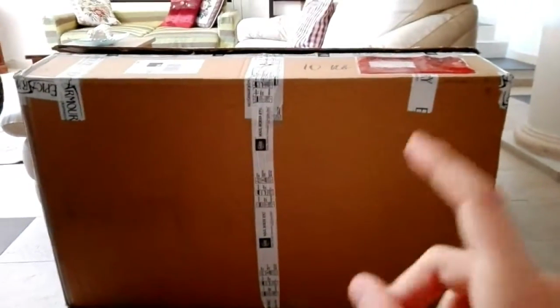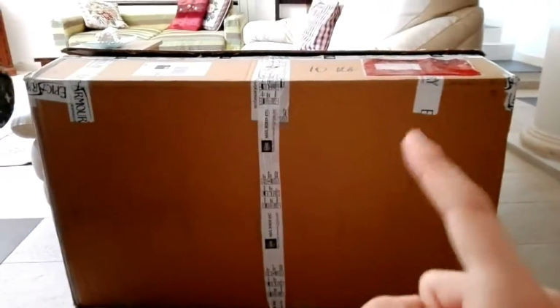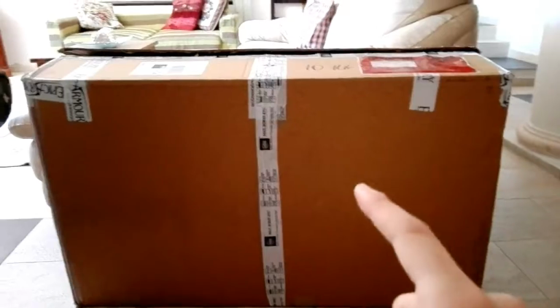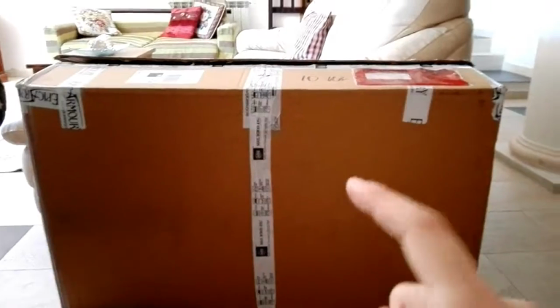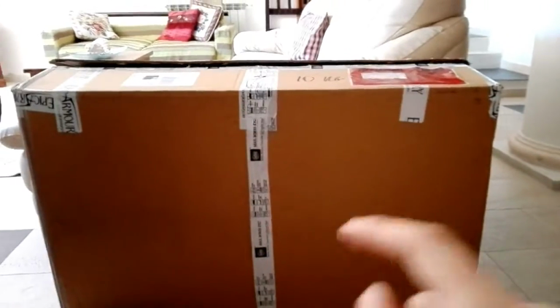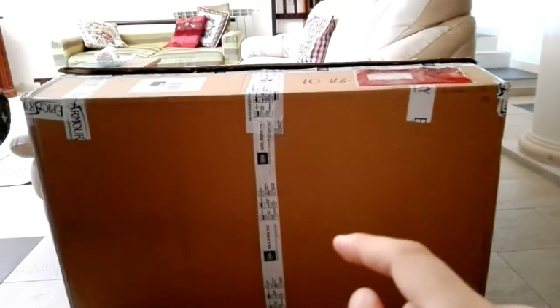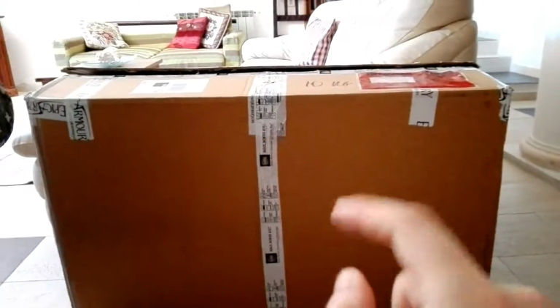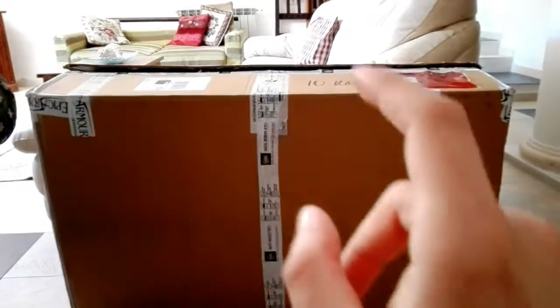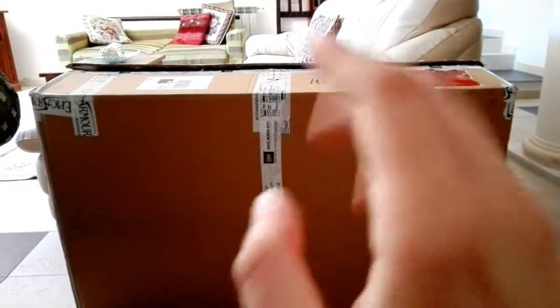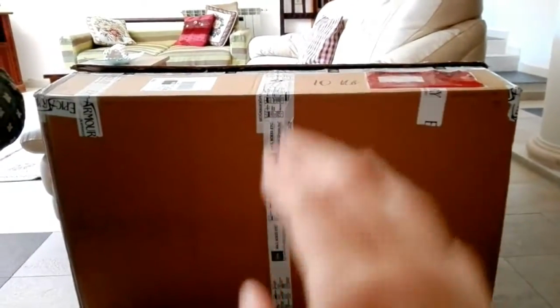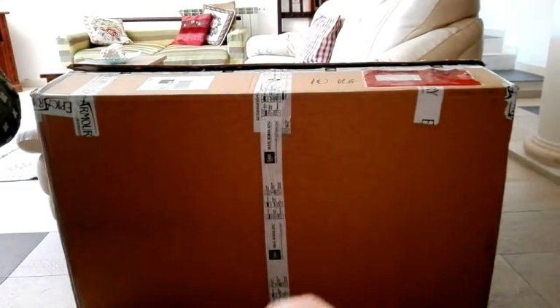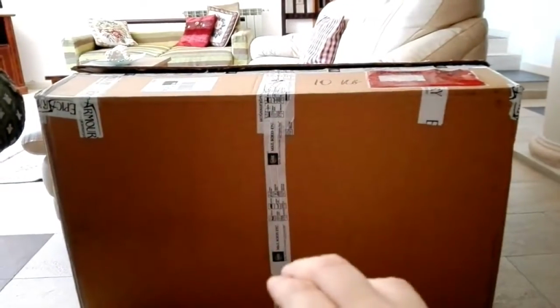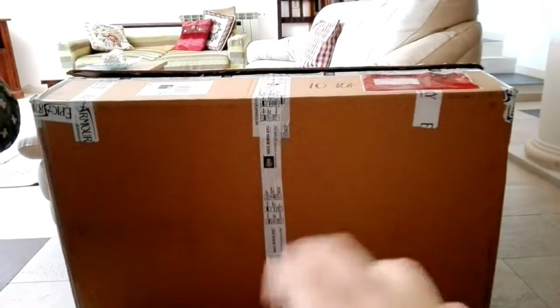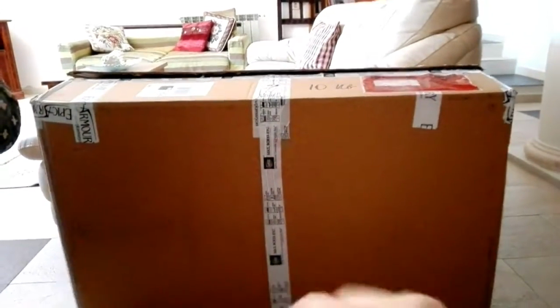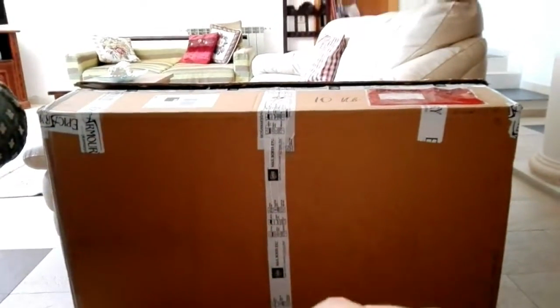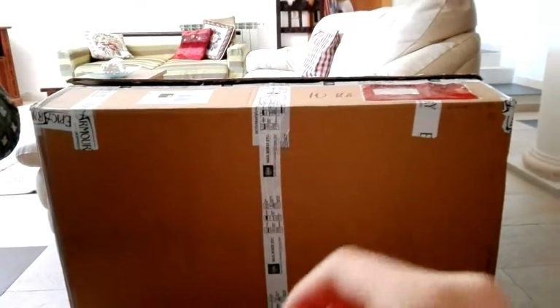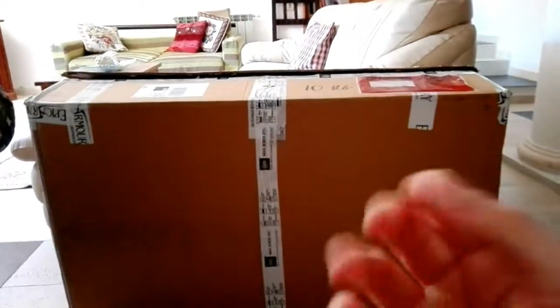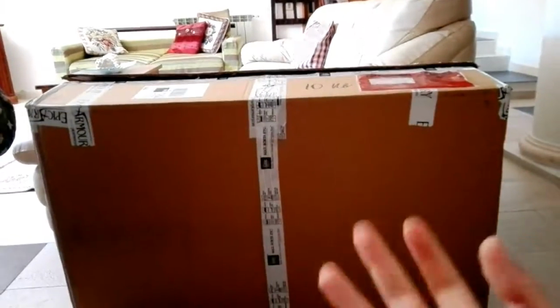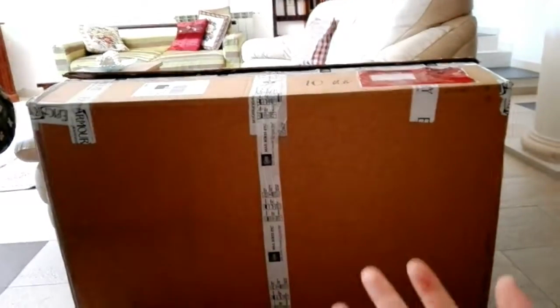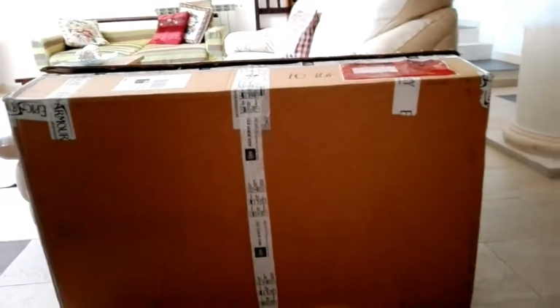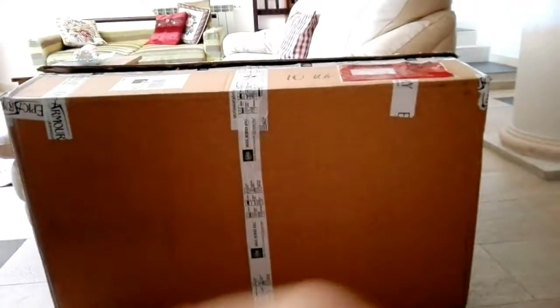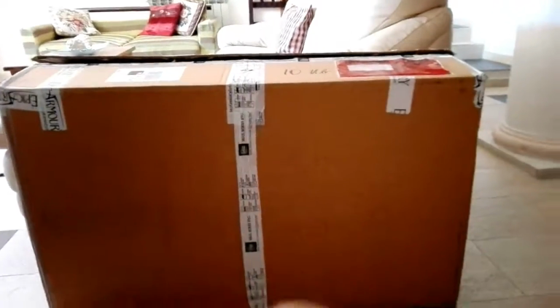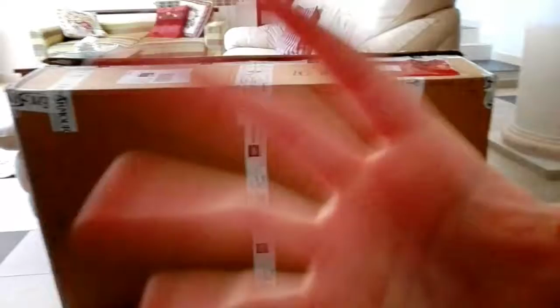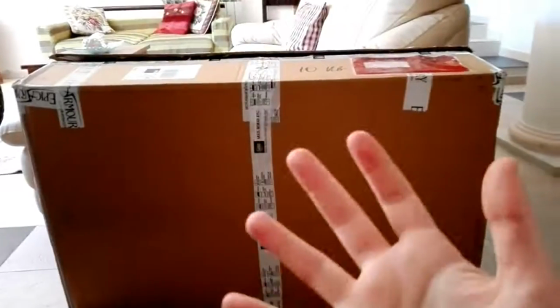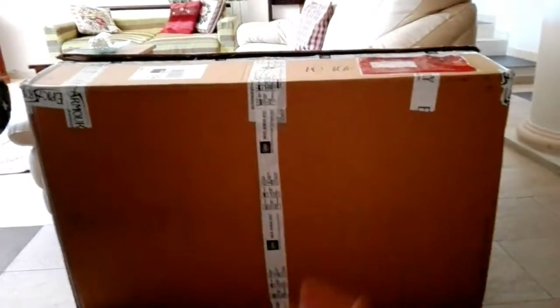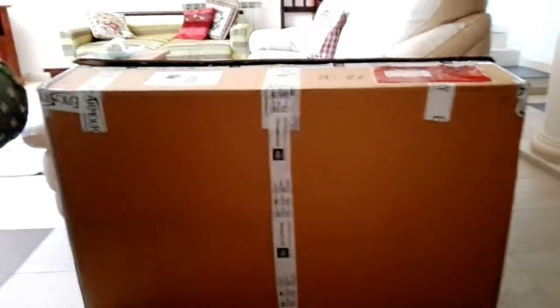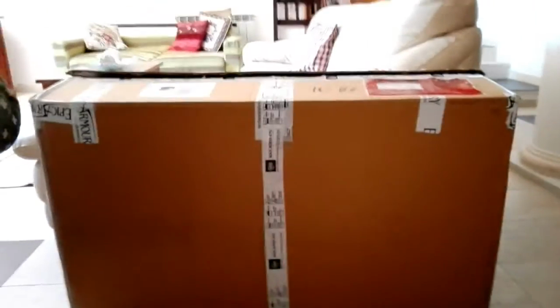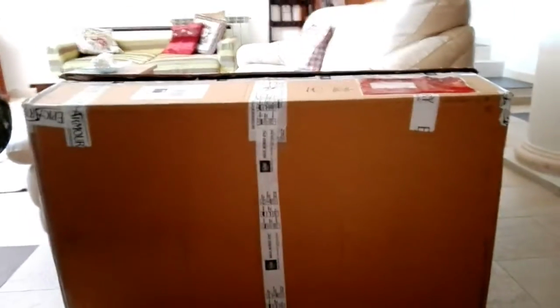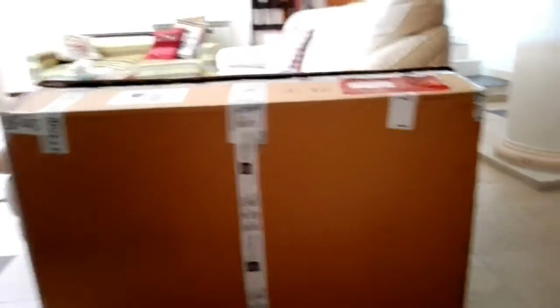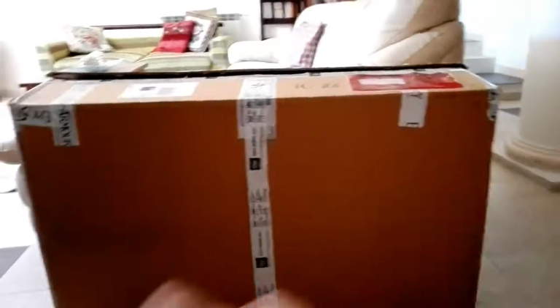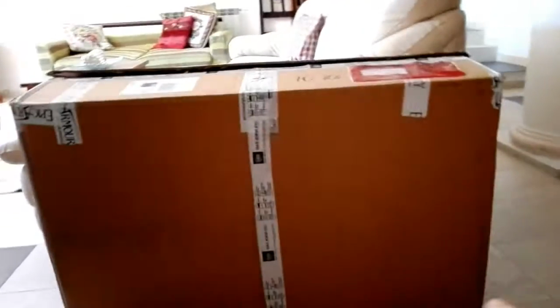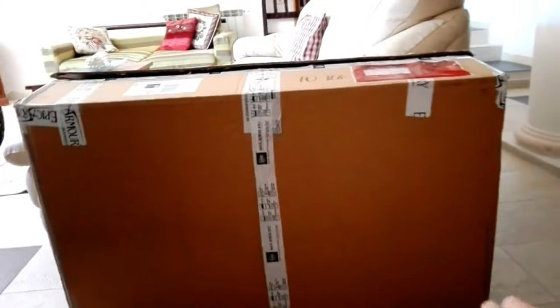Actually, the box is already open because the knife I was using wasn't very sharp so it was taking too long, and I decided to cut that part out.